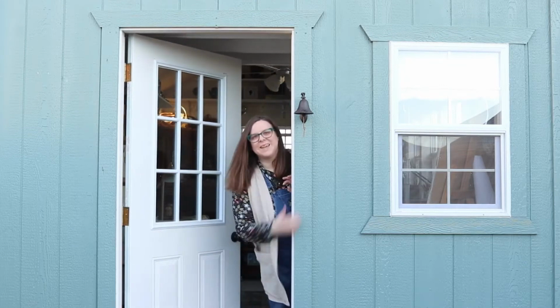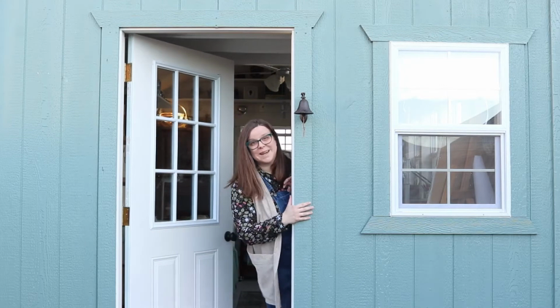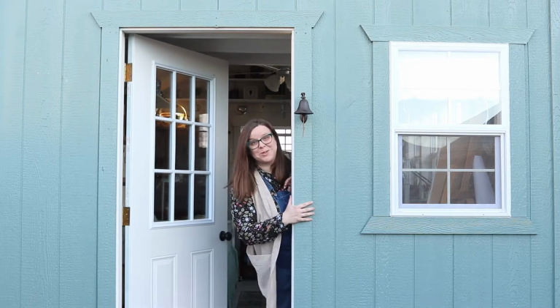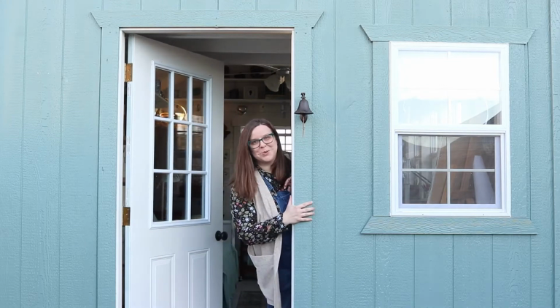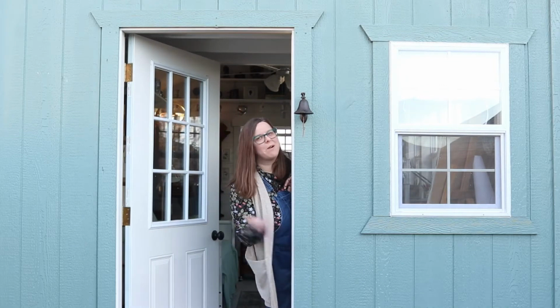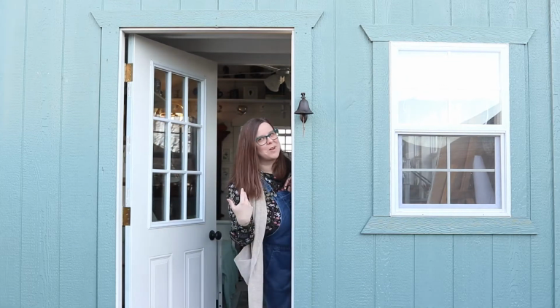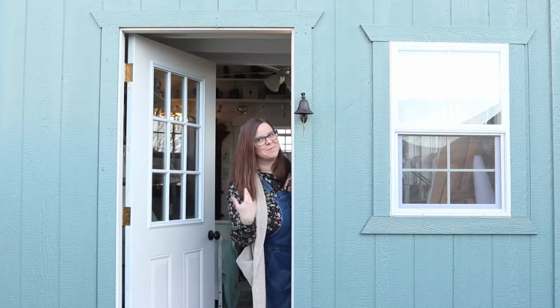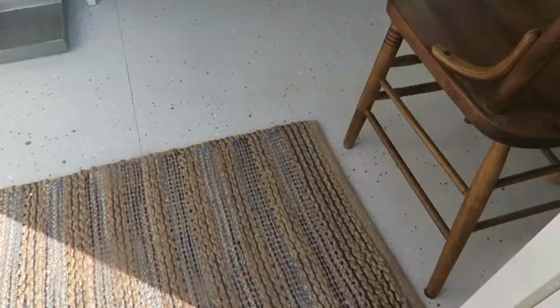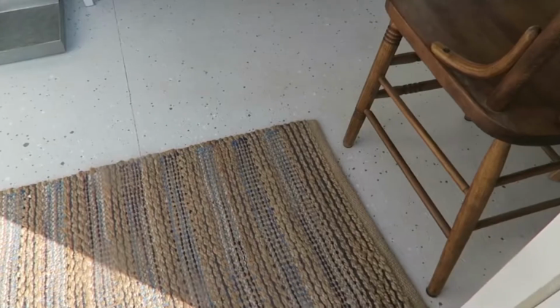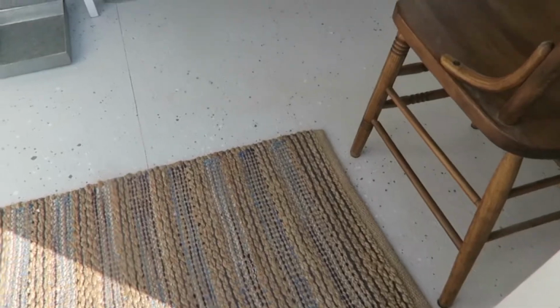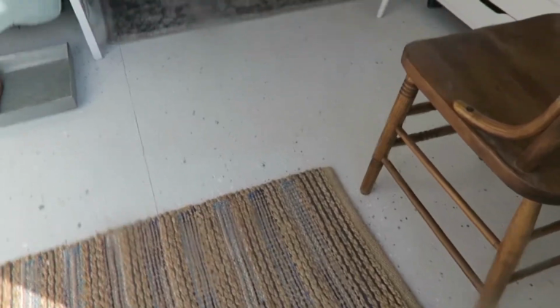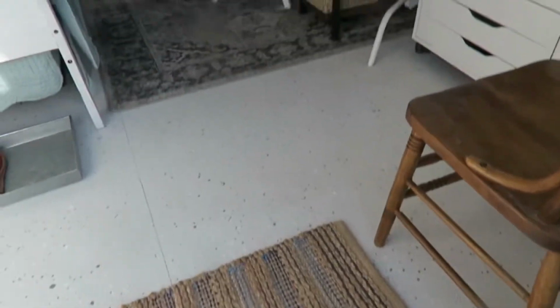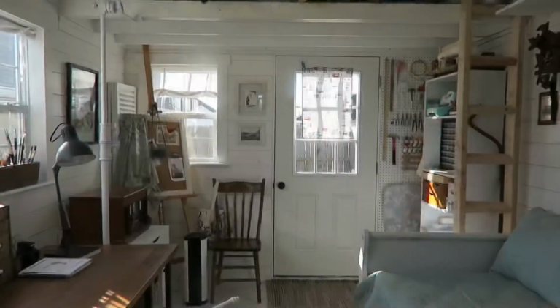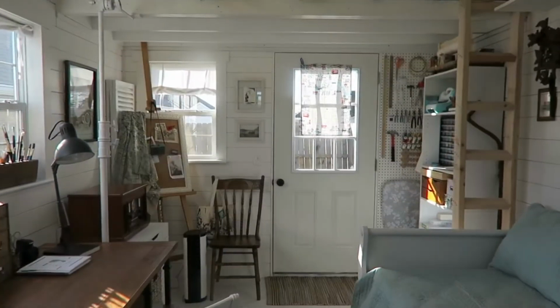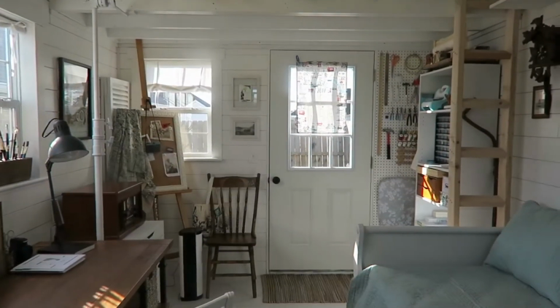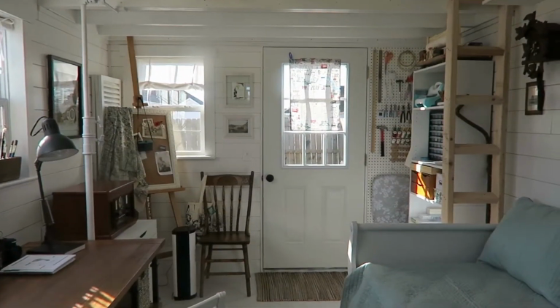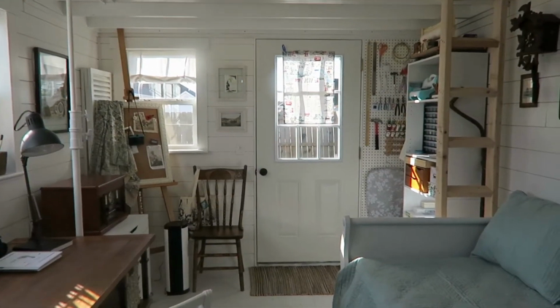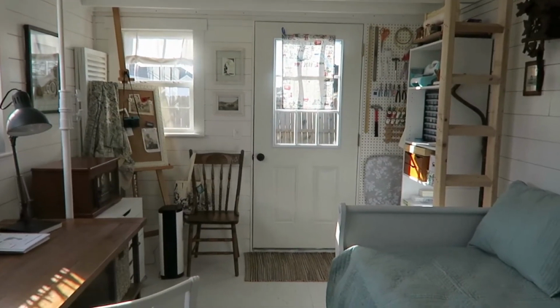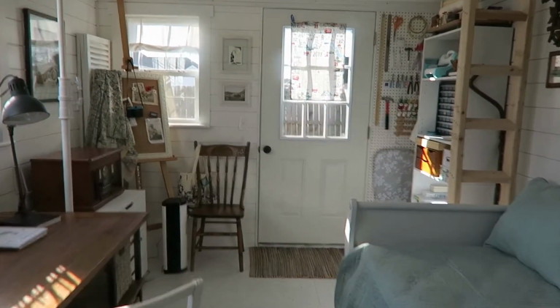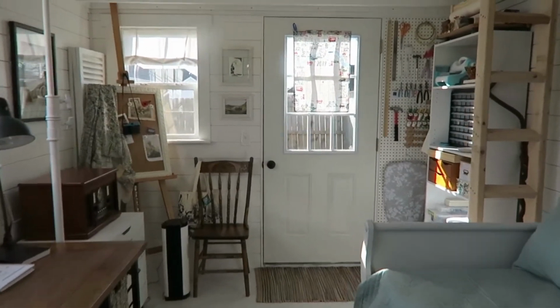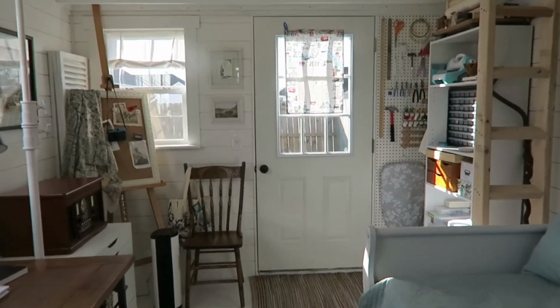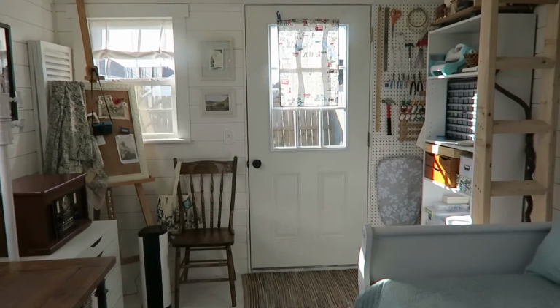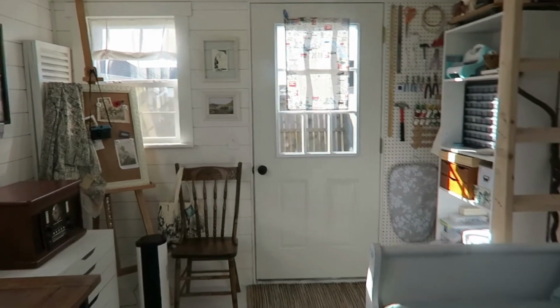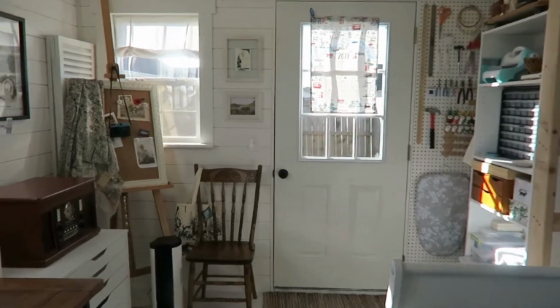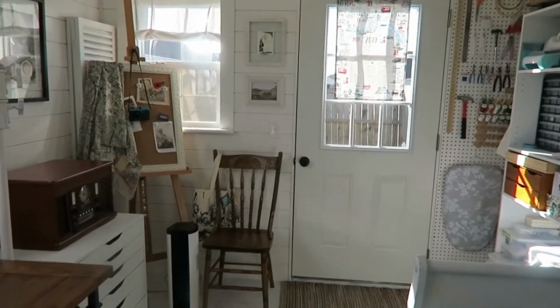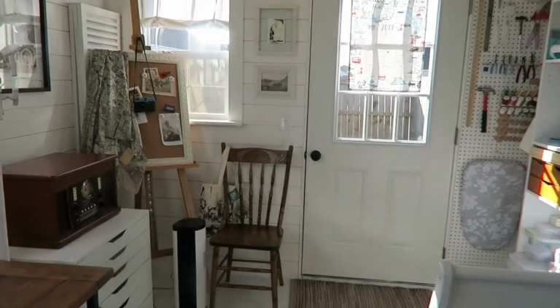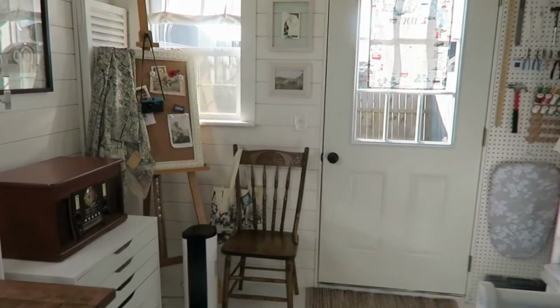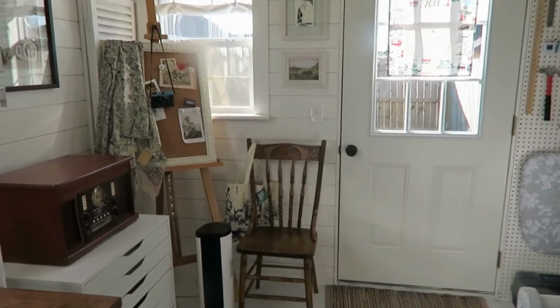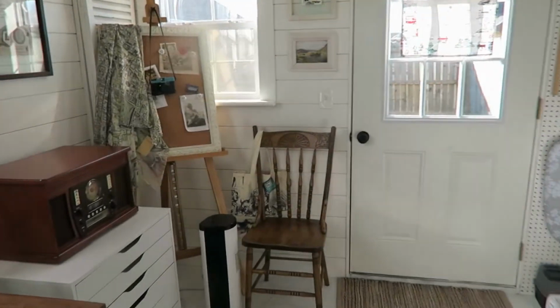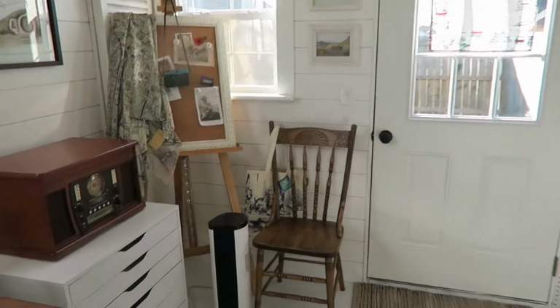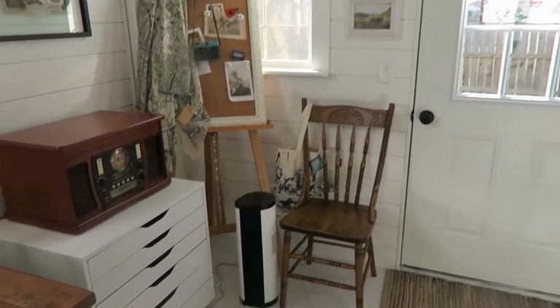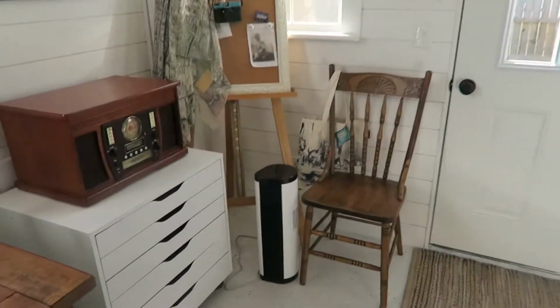It's time for a studio tour, y'all, come on in! Here is the wide angle, and we can start over here by the front door and kind of talk through all the different spaces.